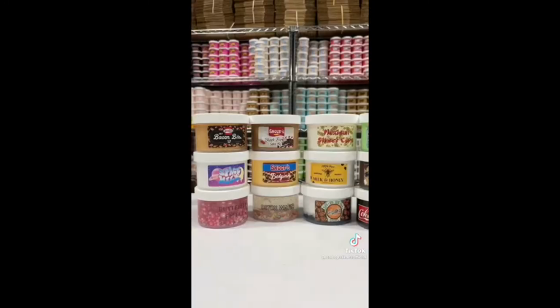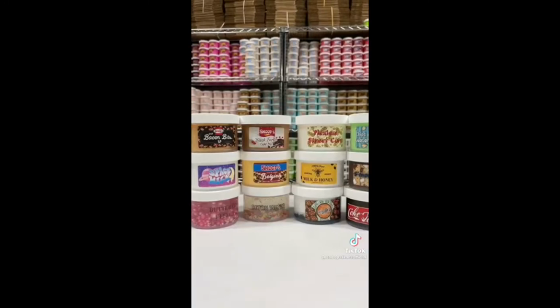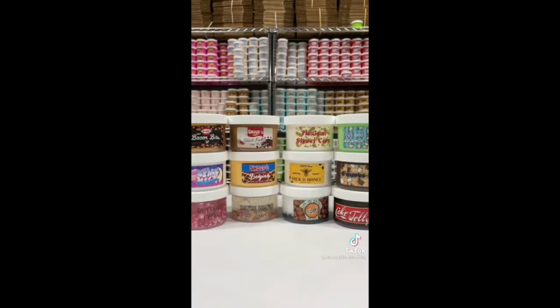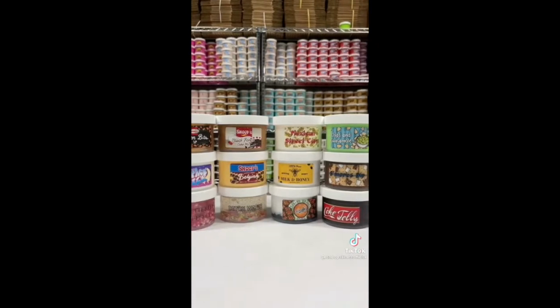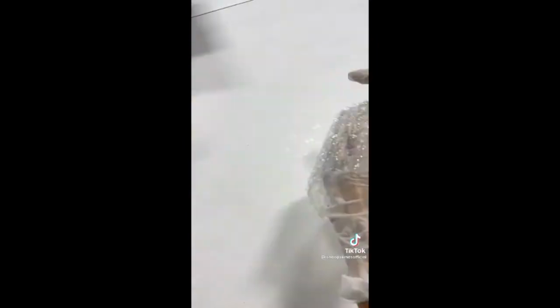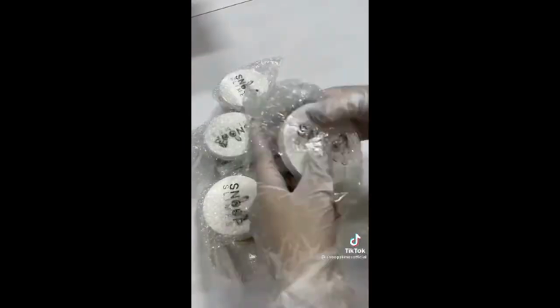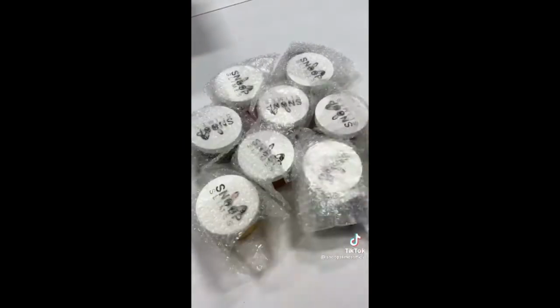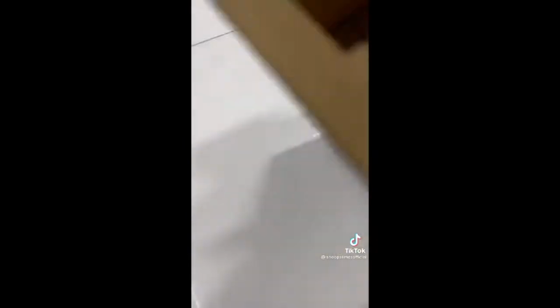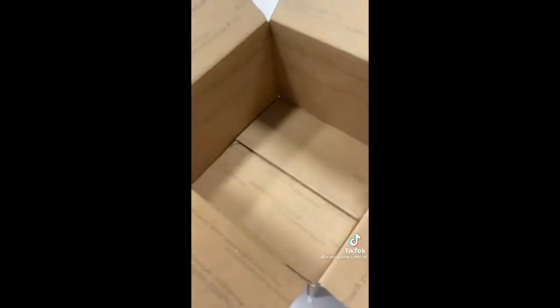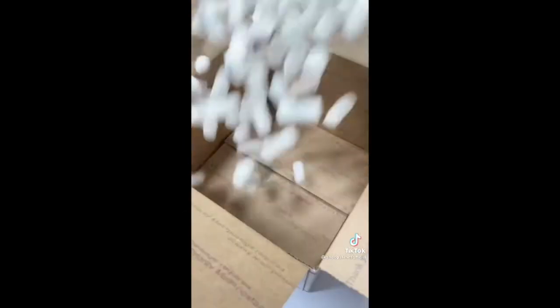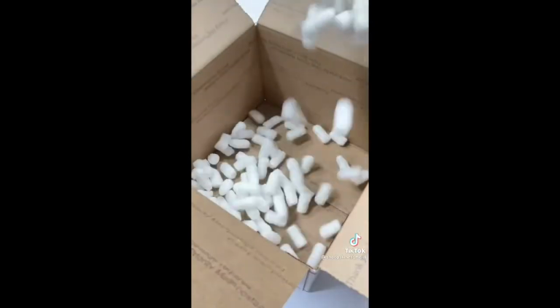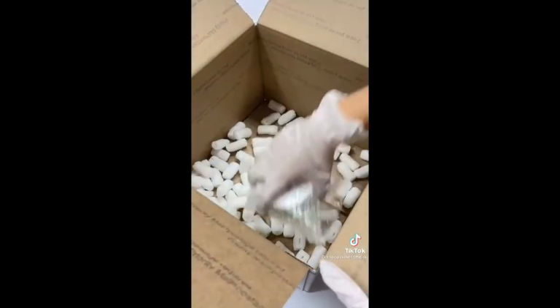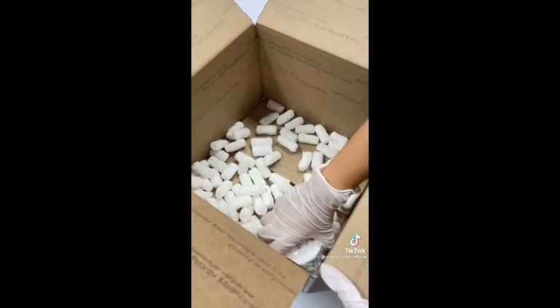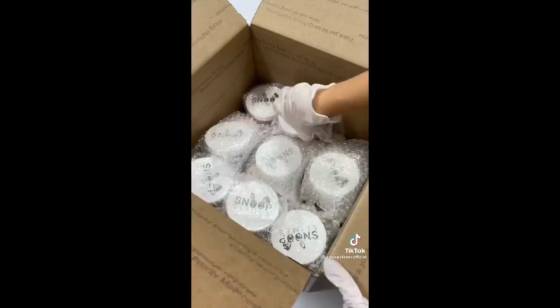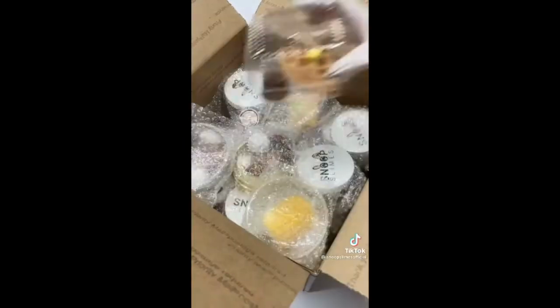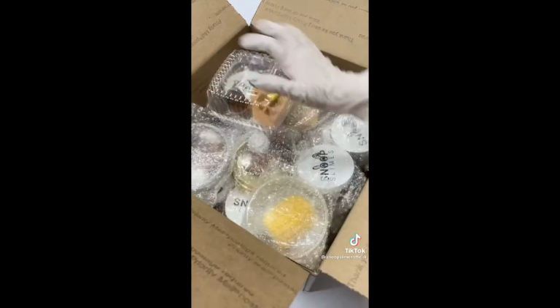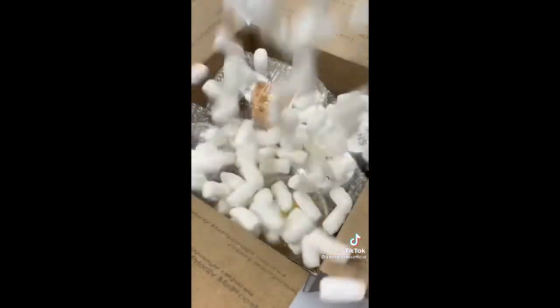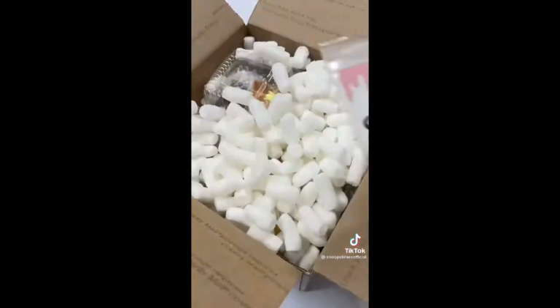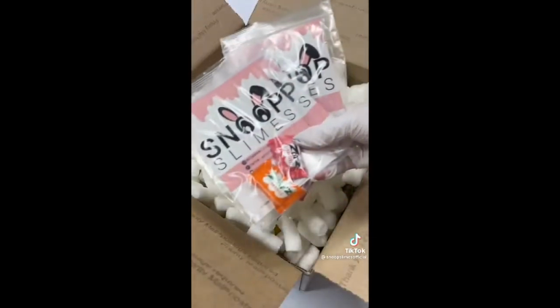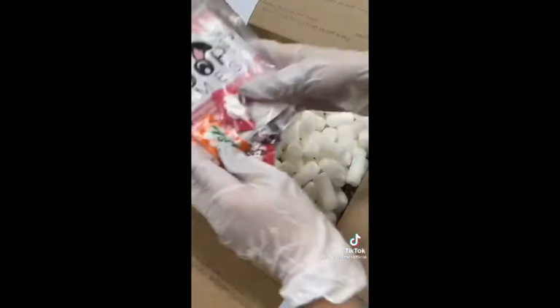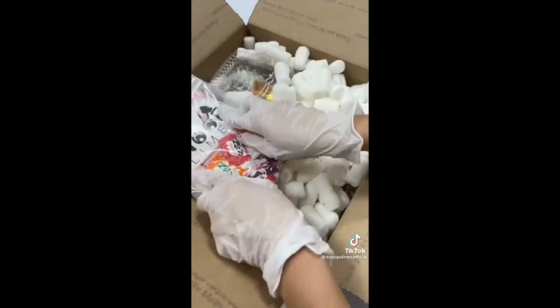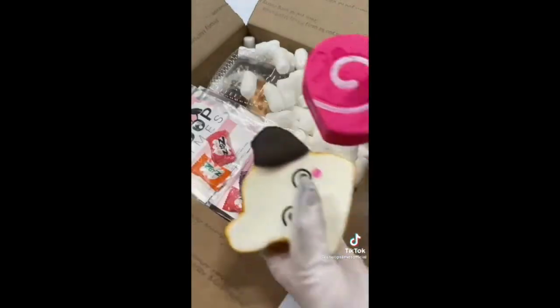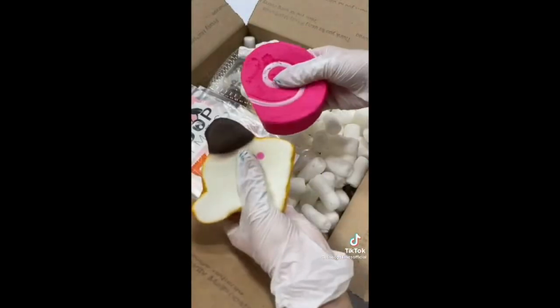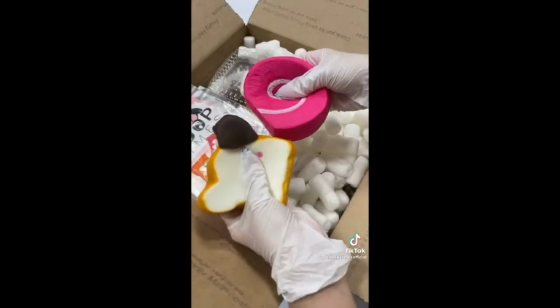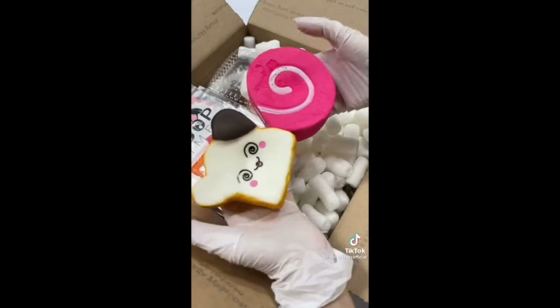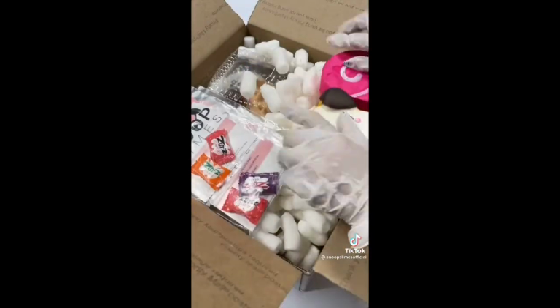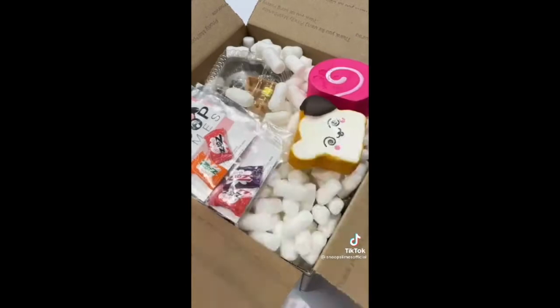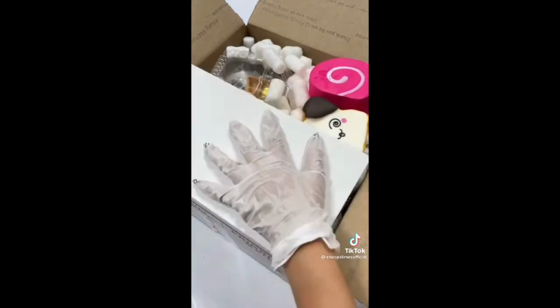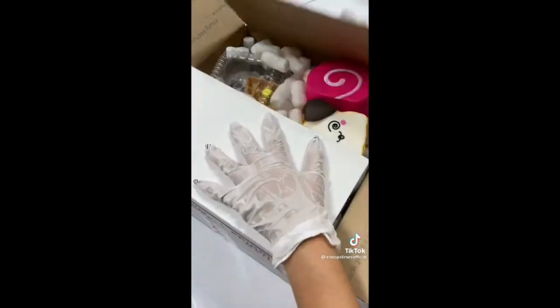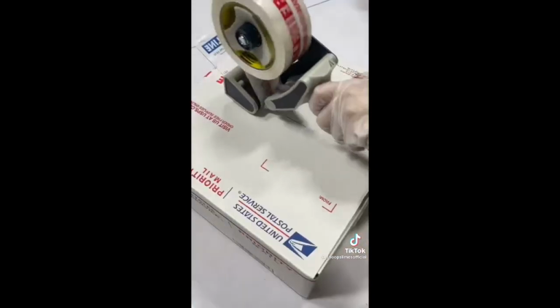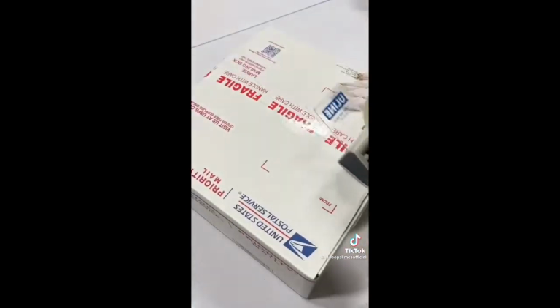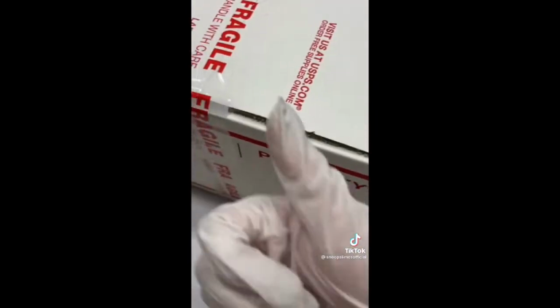I first grabbed all of the slimes from the shelf and bubble wrapped them to ensure protection during shipping, and grabbed a large box for this order. I first added some packing peanuts and put all of the slimes inside. Then I added multiple slime care sheets, and for extras I included 2 adorable jumbo squishies. Finally, I taped the box and it was ready to be shipped. Hope you like your slimes!